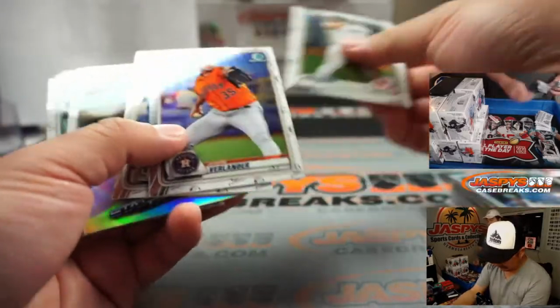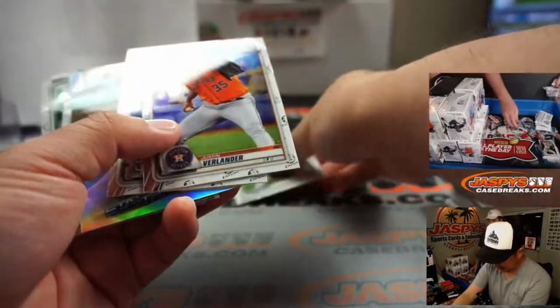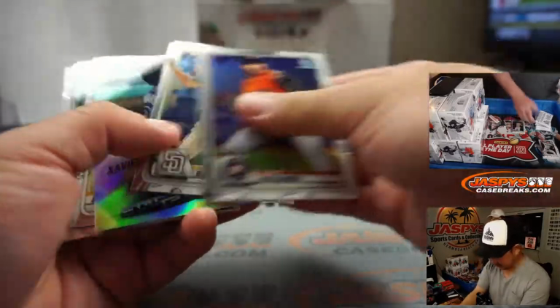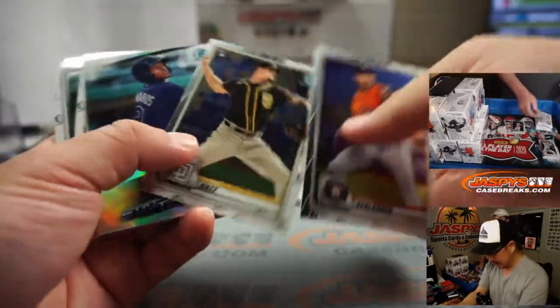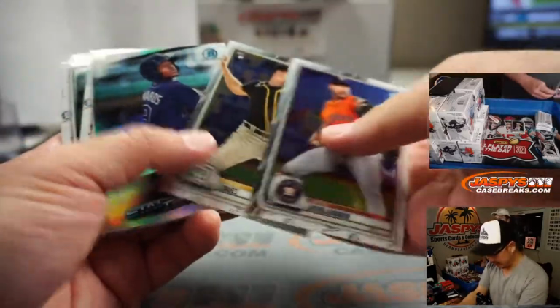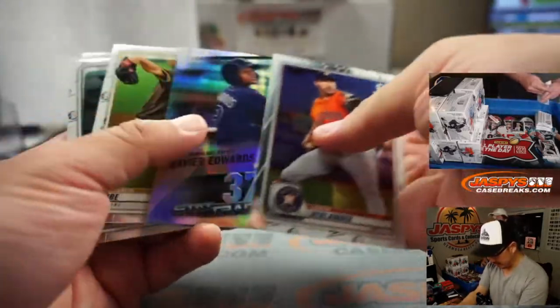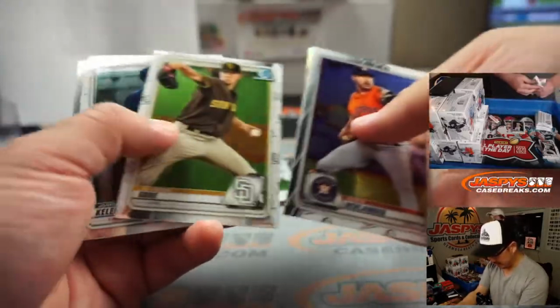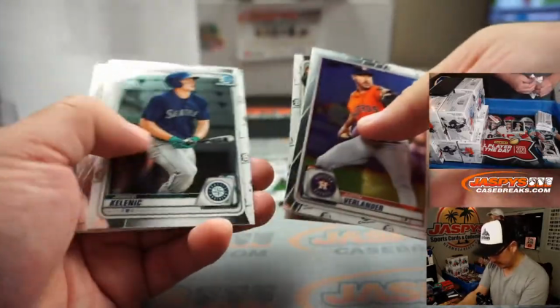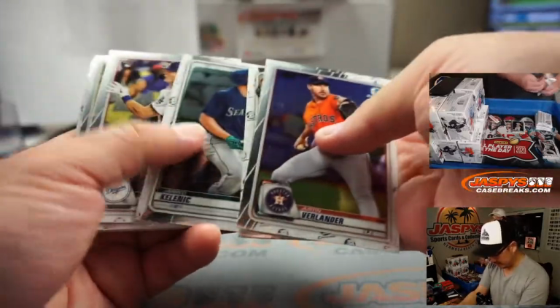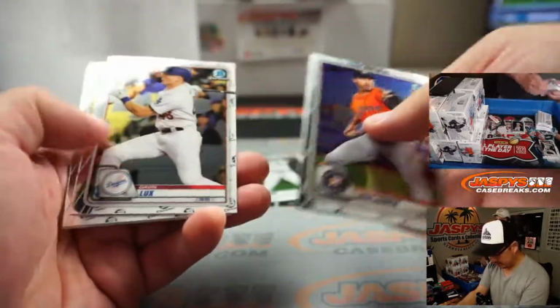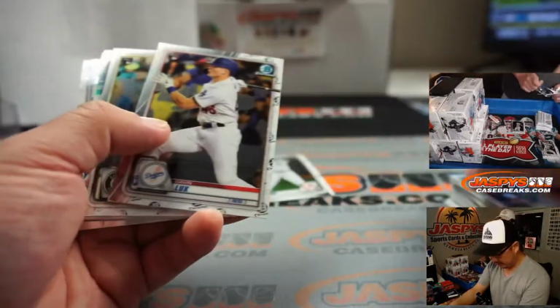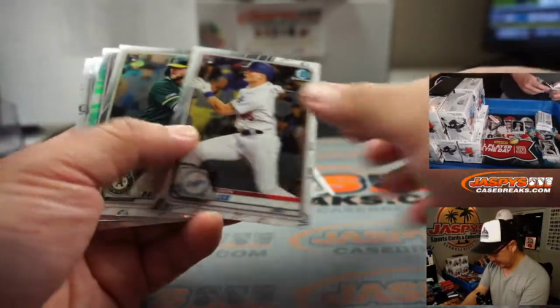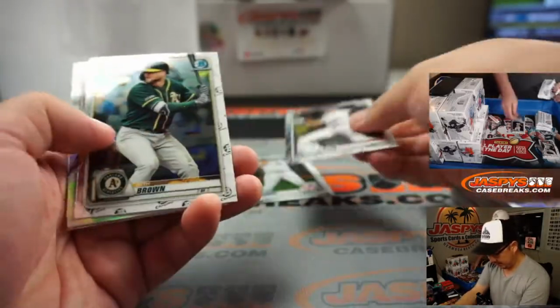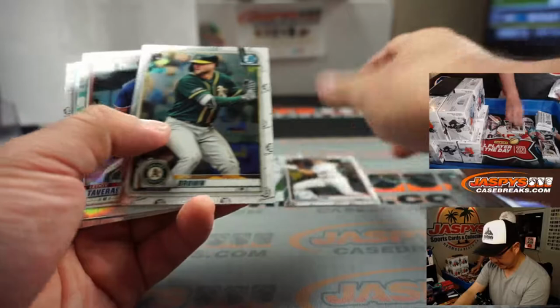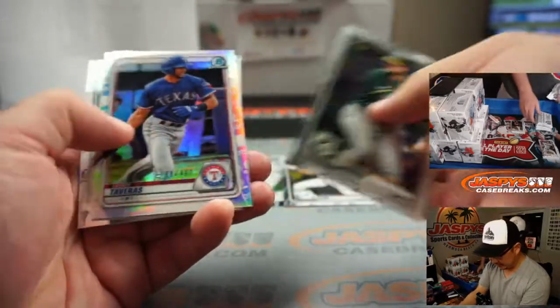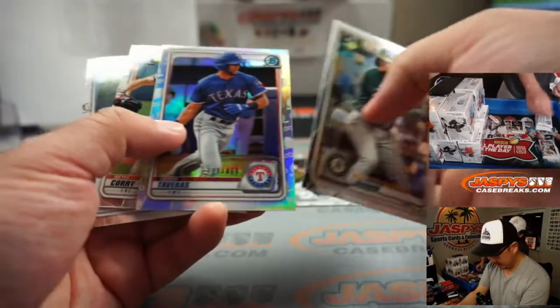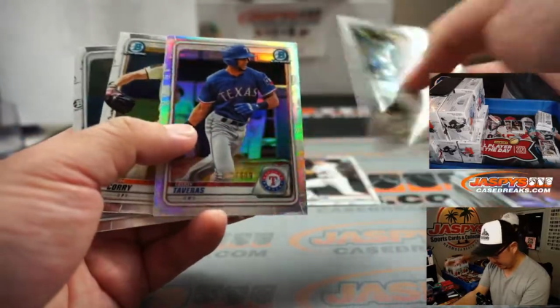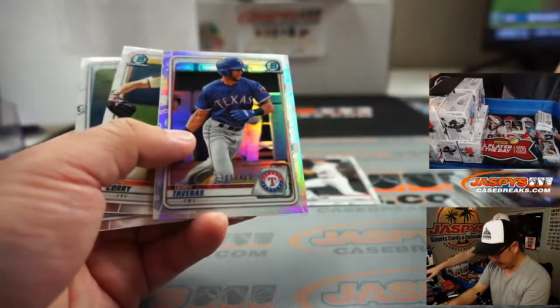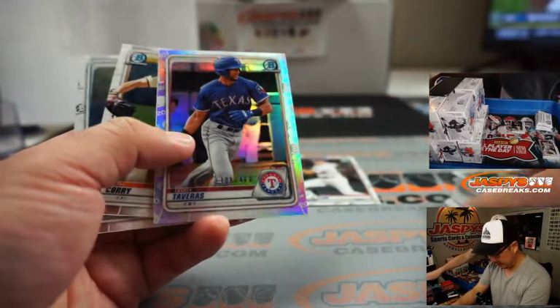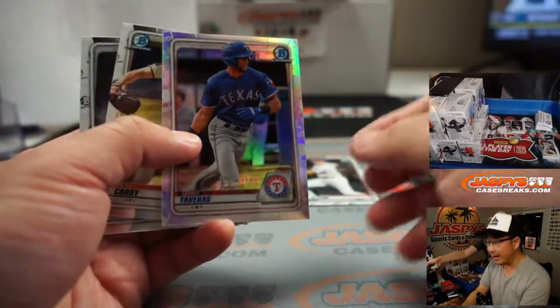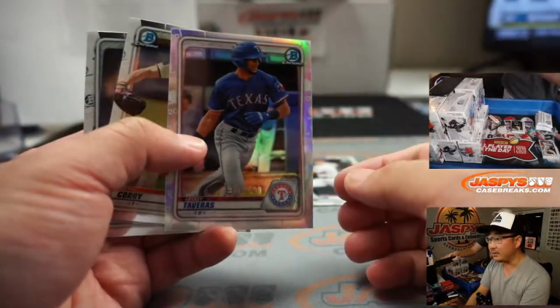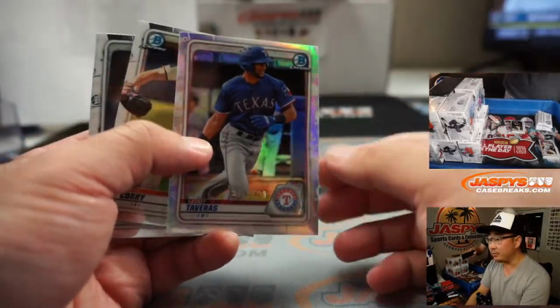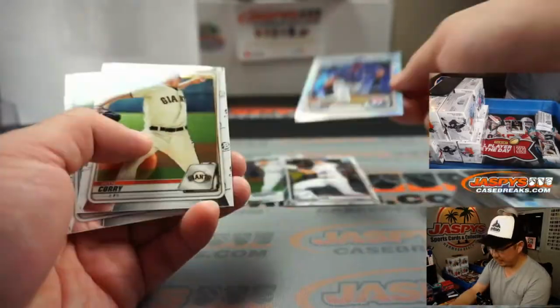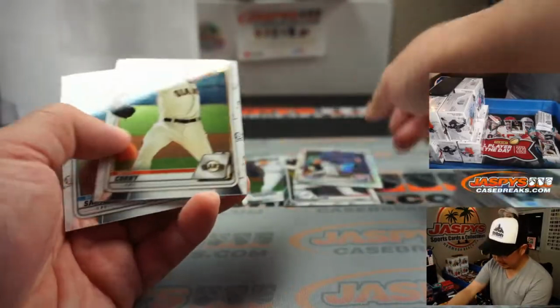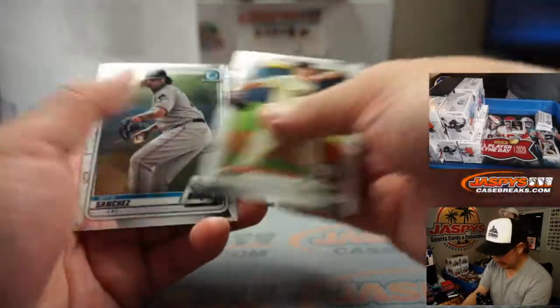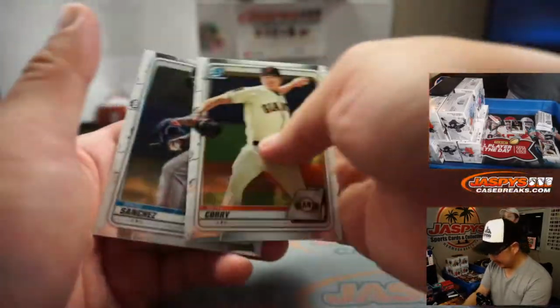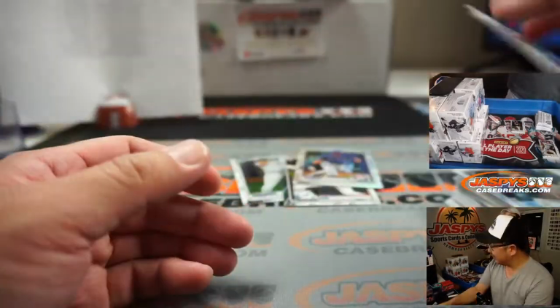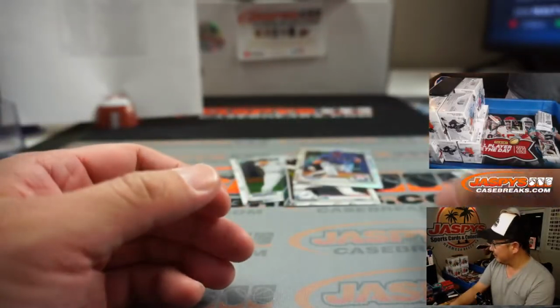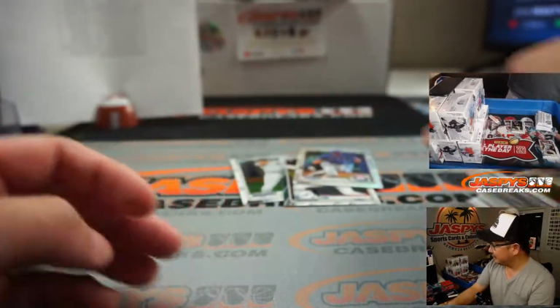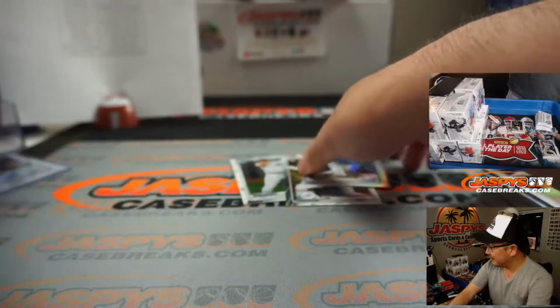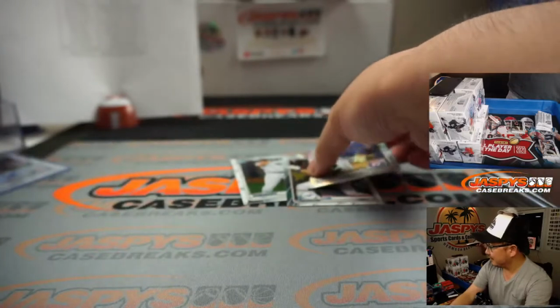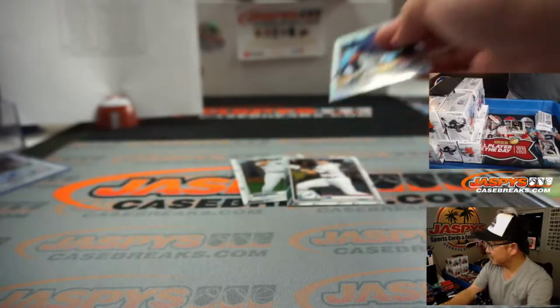It's Jason Dominguez, by the way. Gavin Lux rookie. And Leoti Tavares, $2.49. That came to fall off.